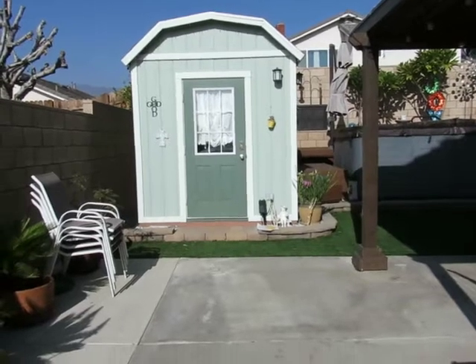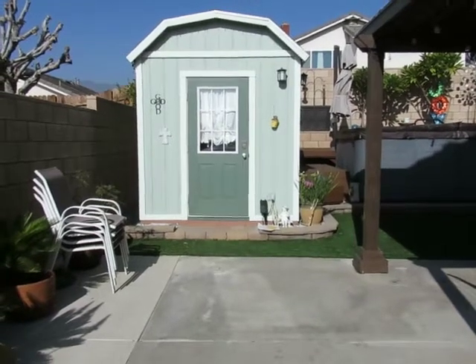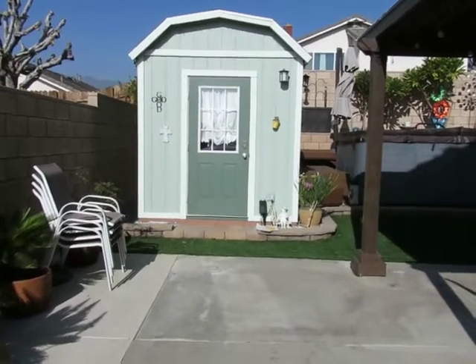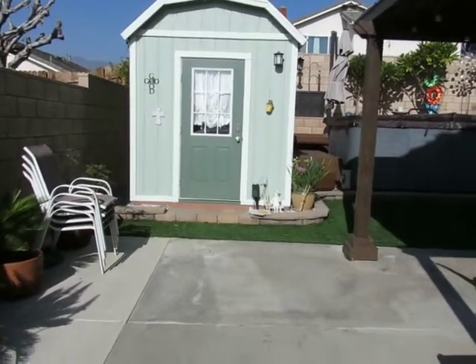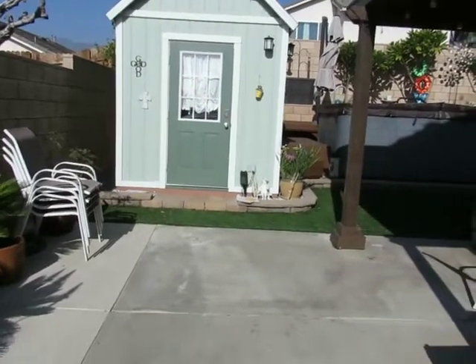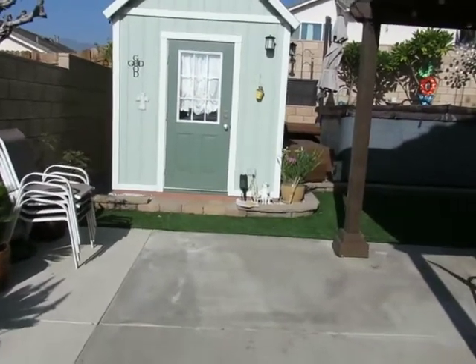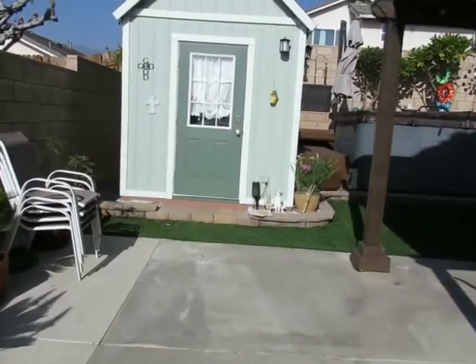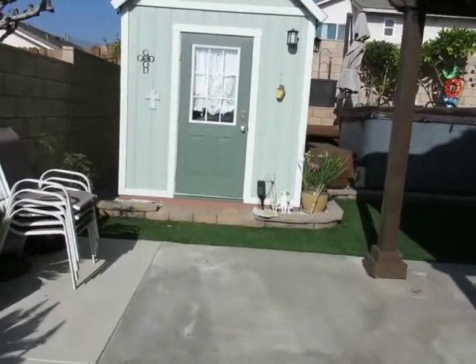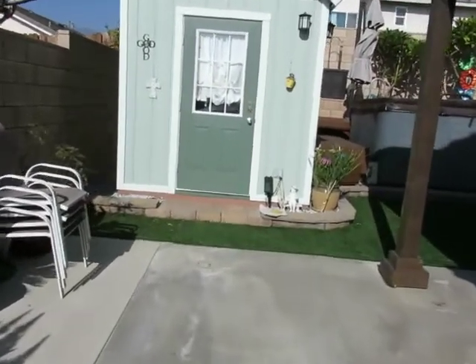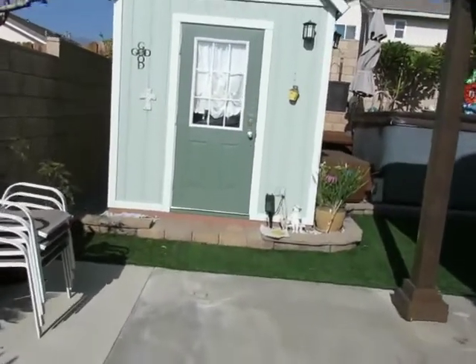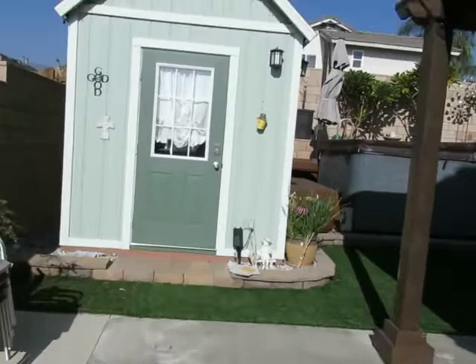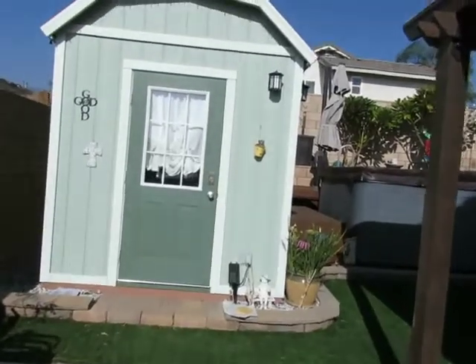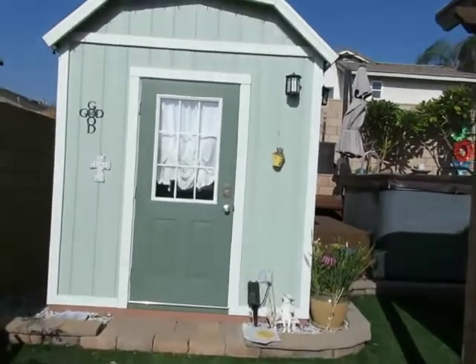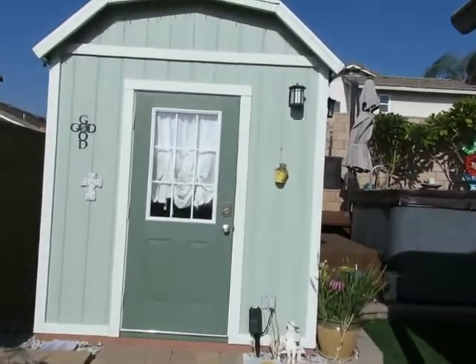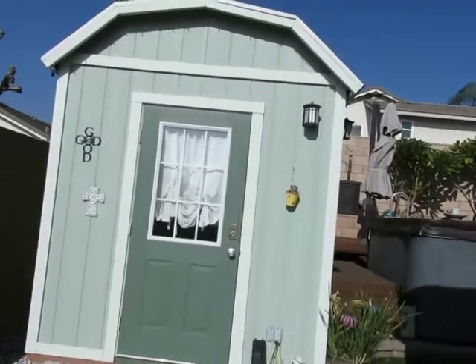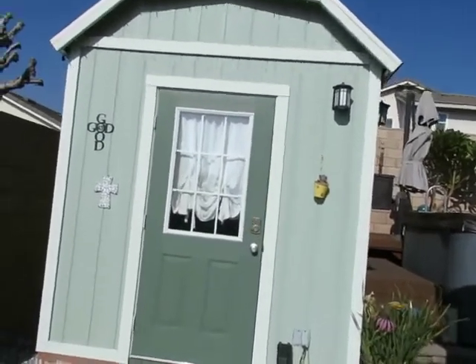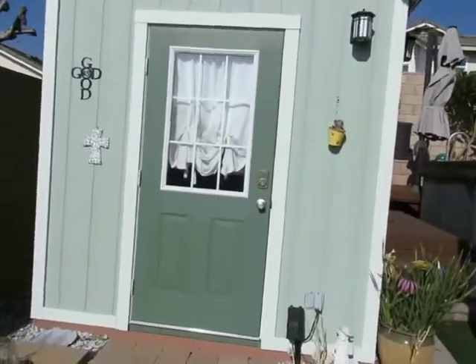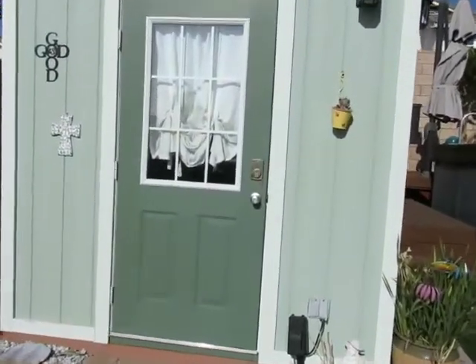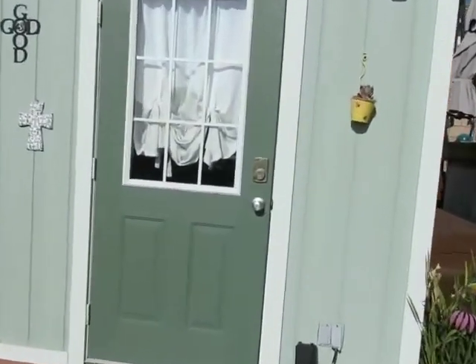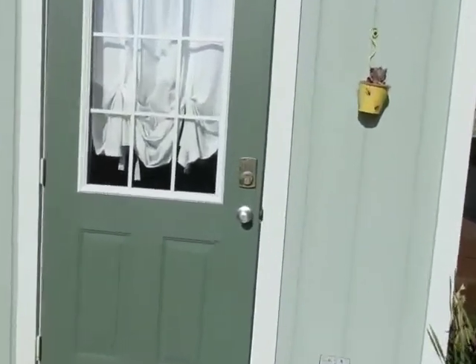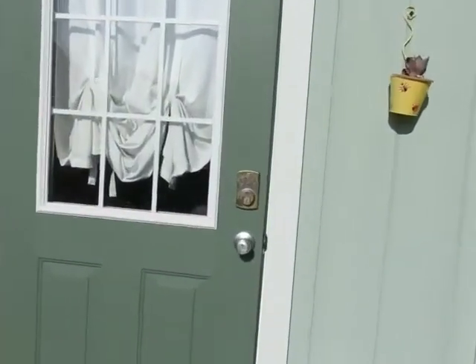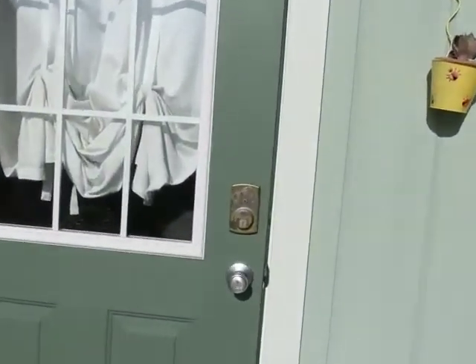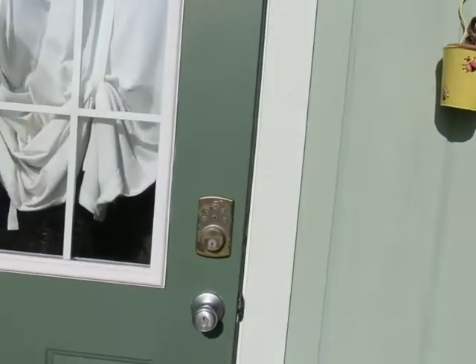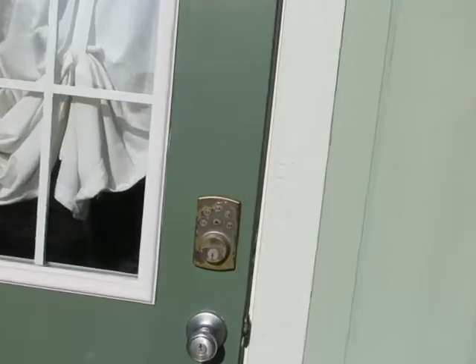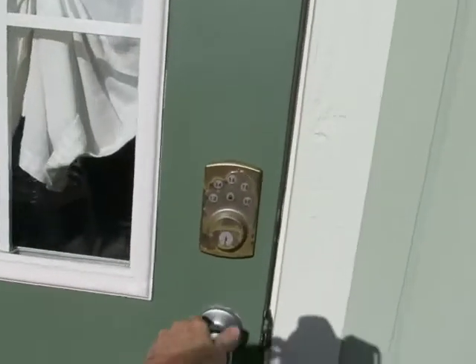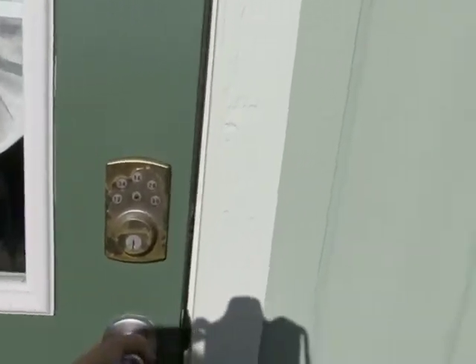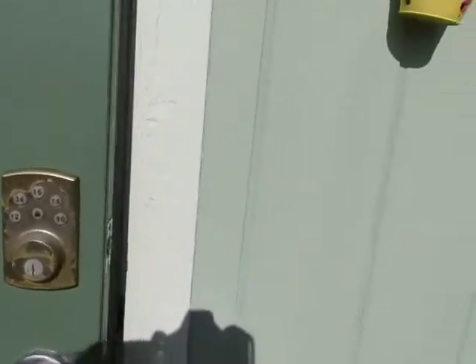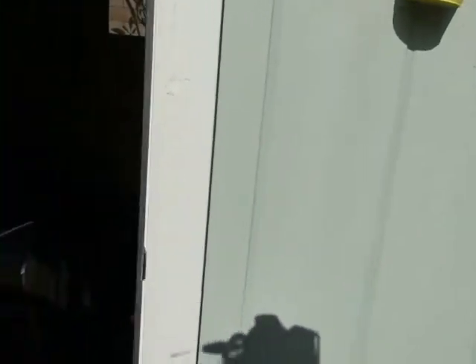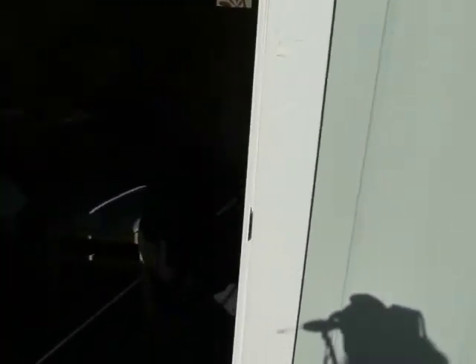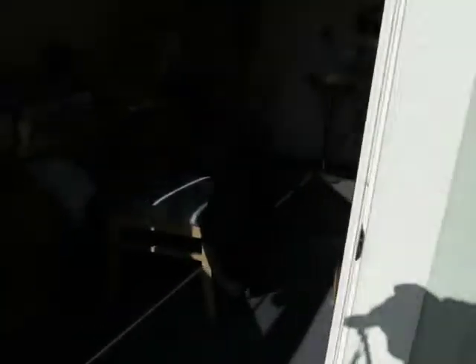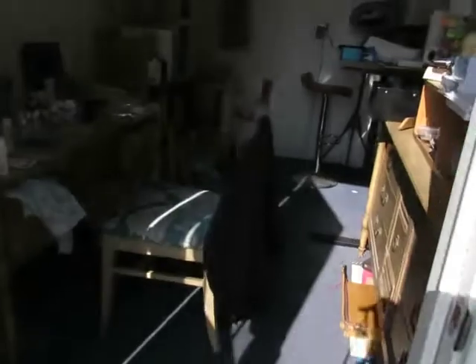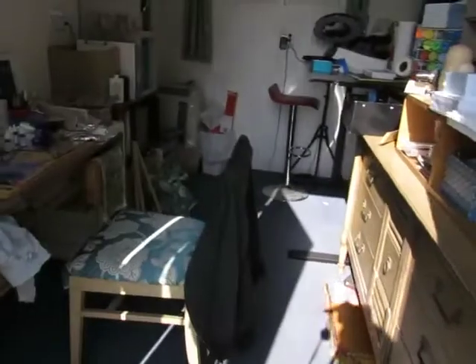Hi everyone, Happy New Year's to you. I'm going to do something different today. This is my studio out in my backyard. I'm going to give you a little shop tour before we get started.